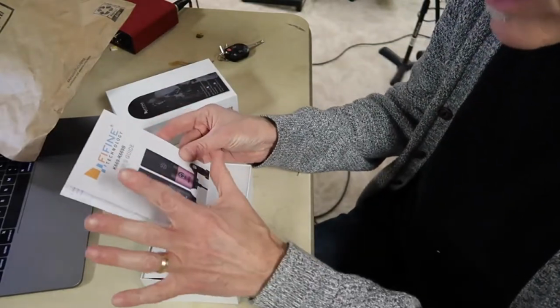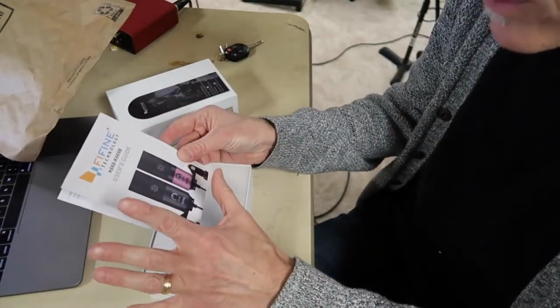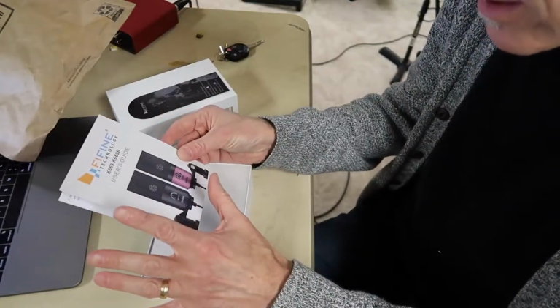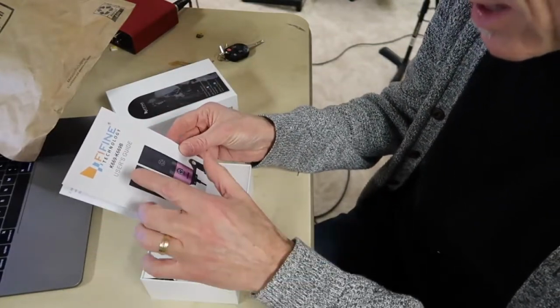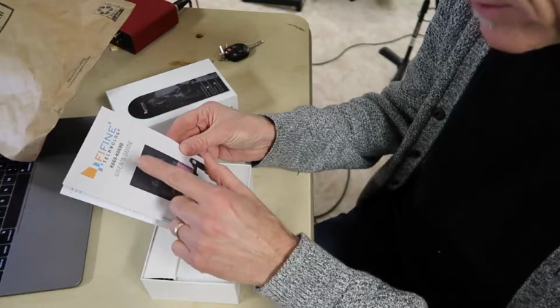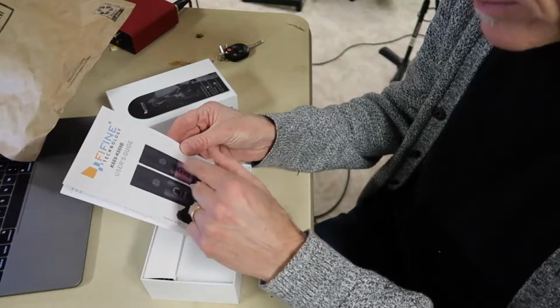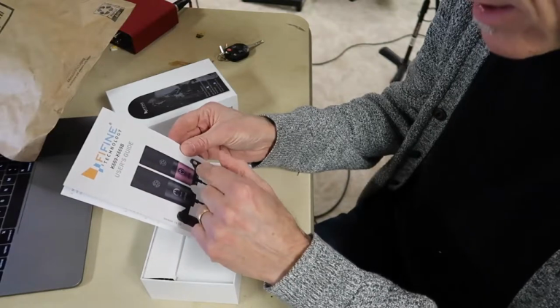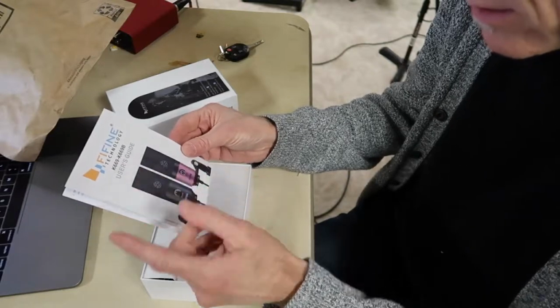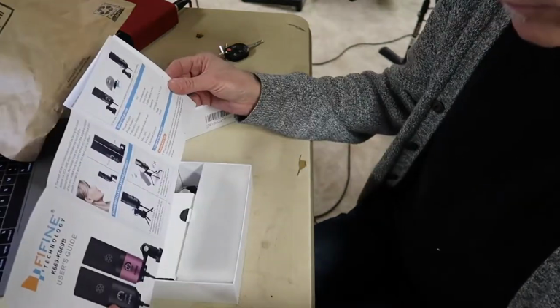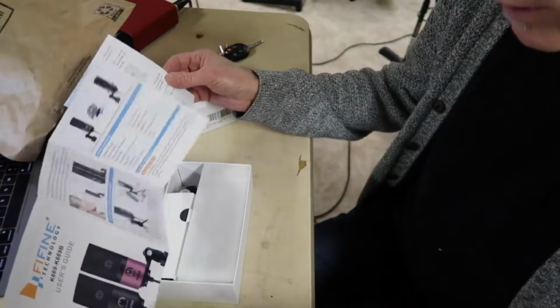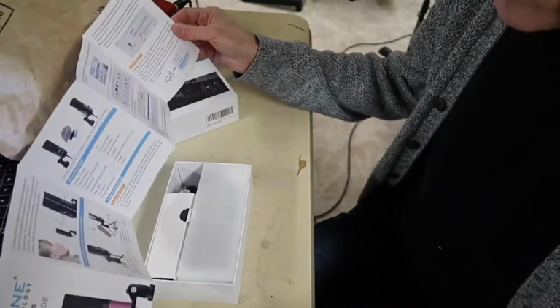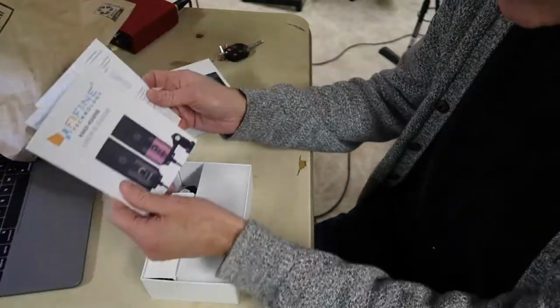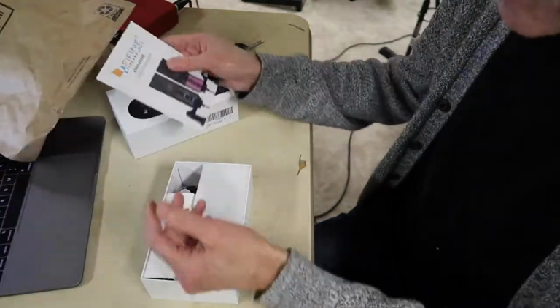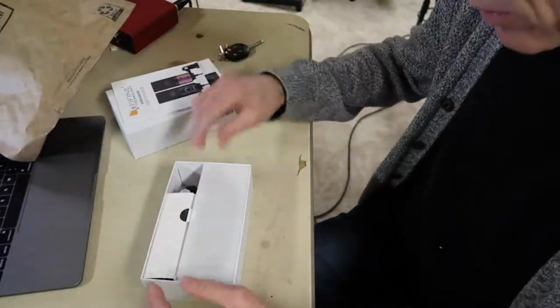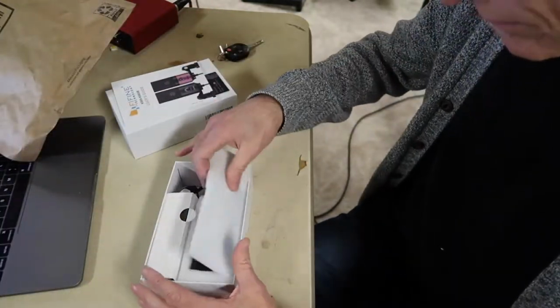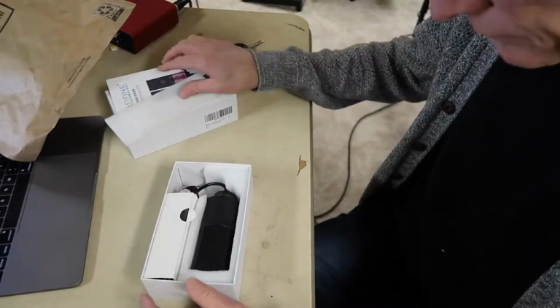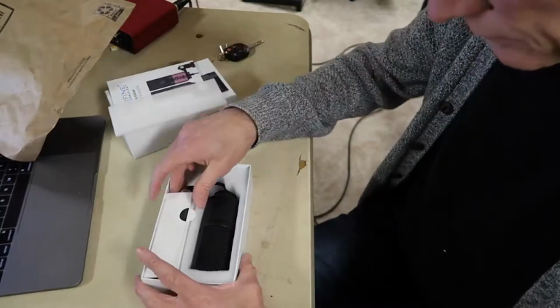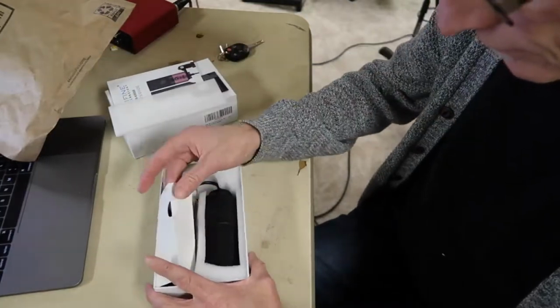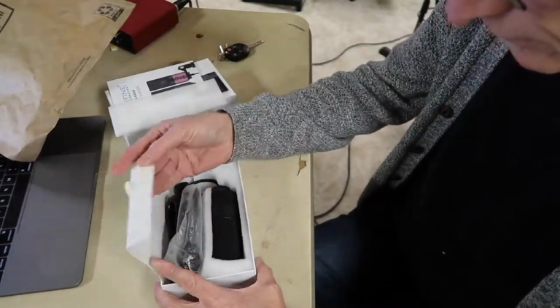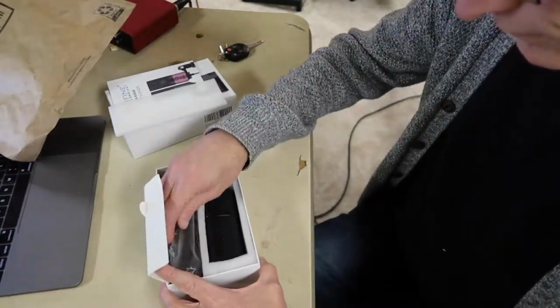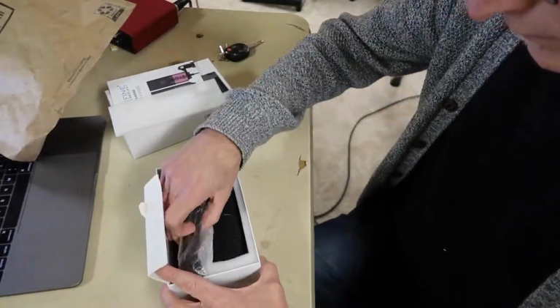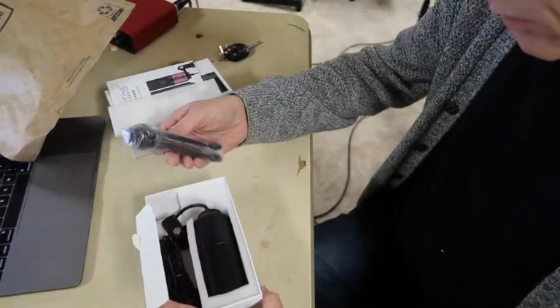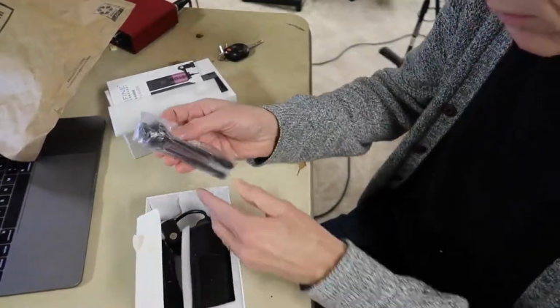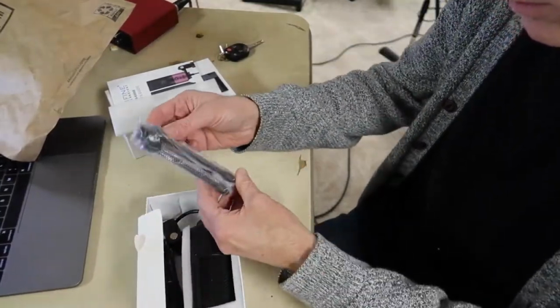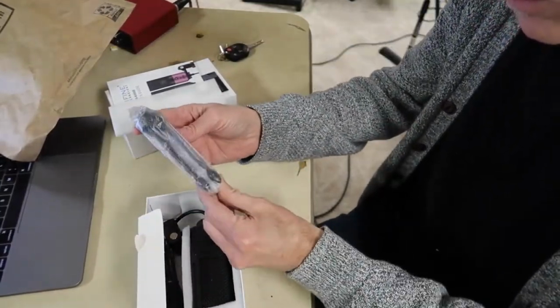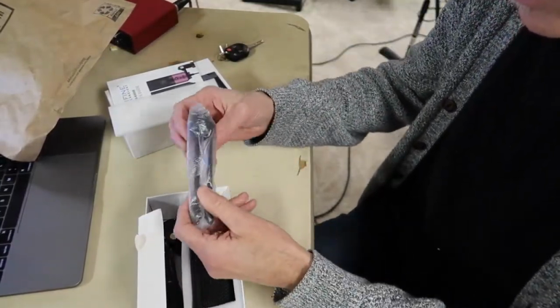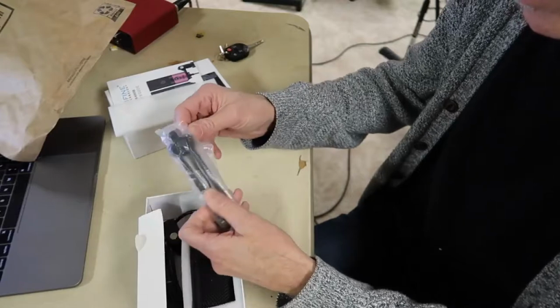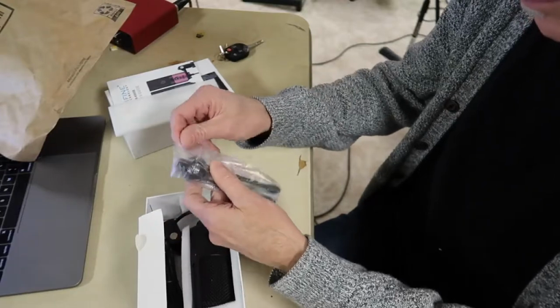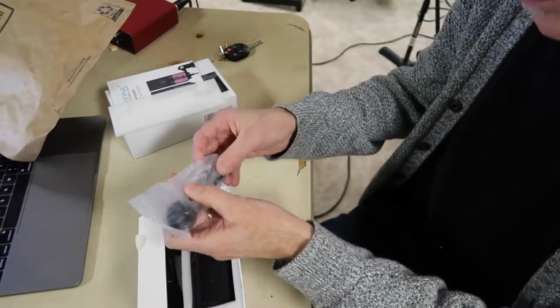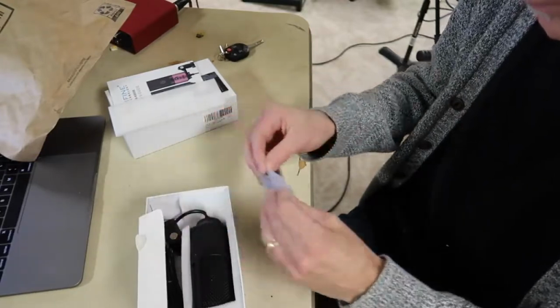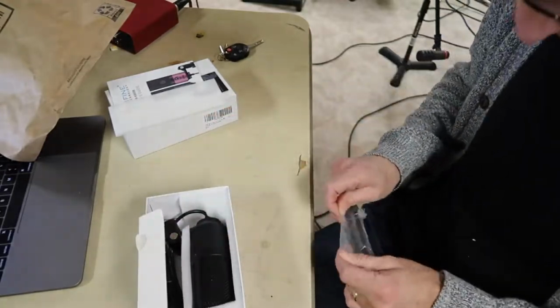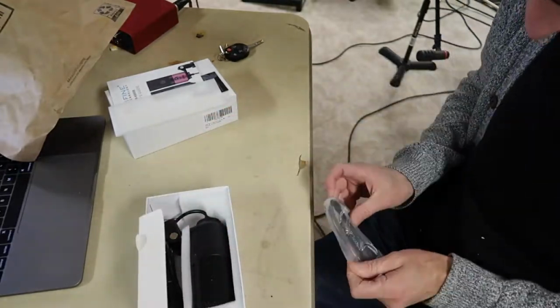So this is the K669 microphone, and it's going to plug right into my computer. Pretty cool. Got a little stand.